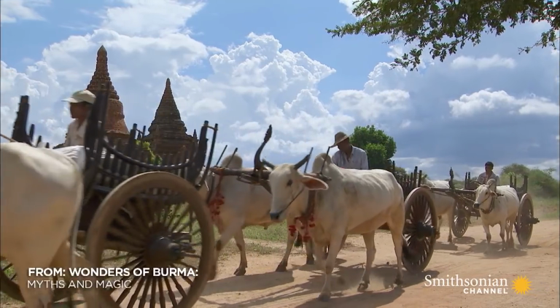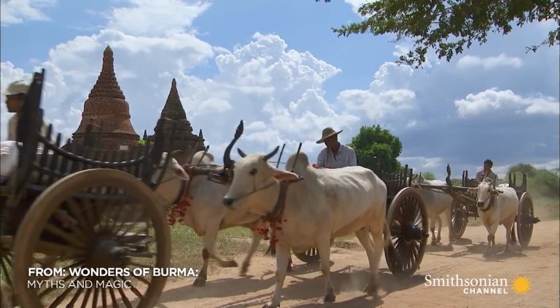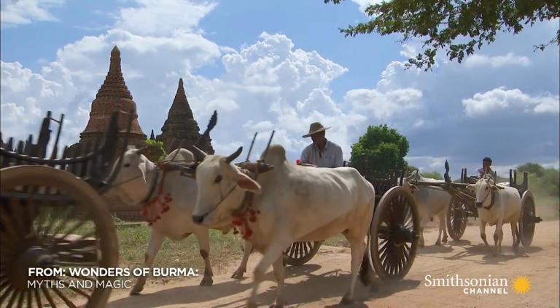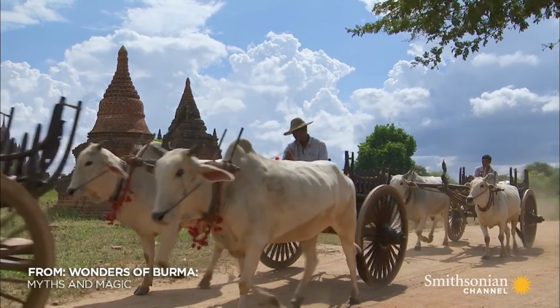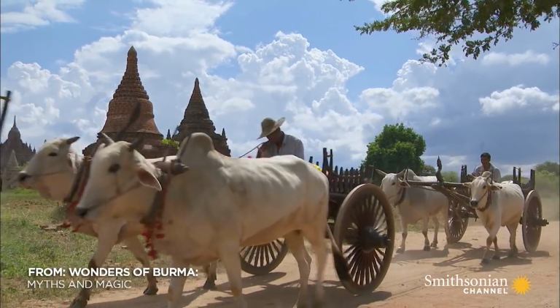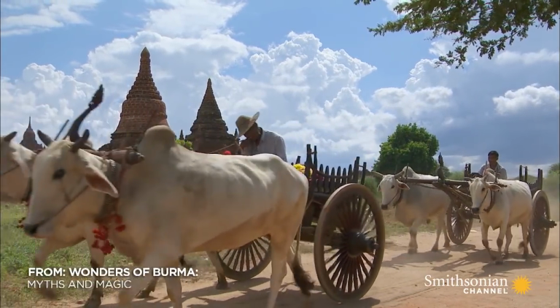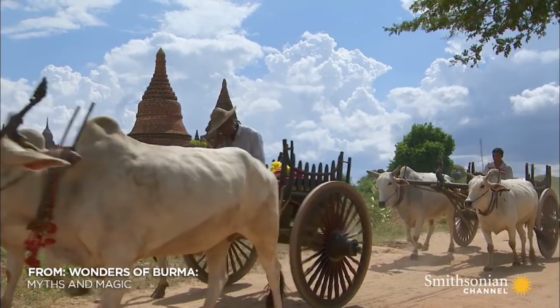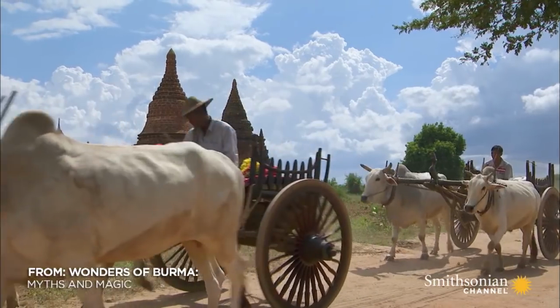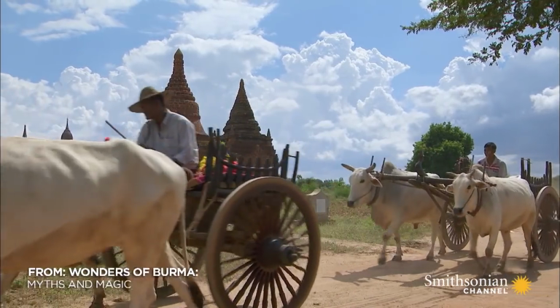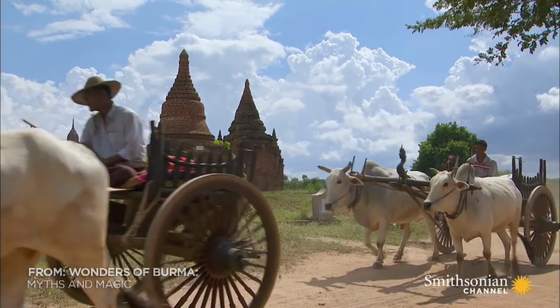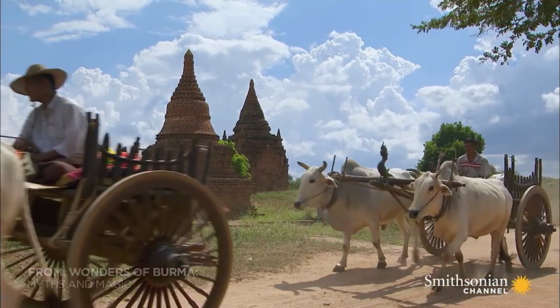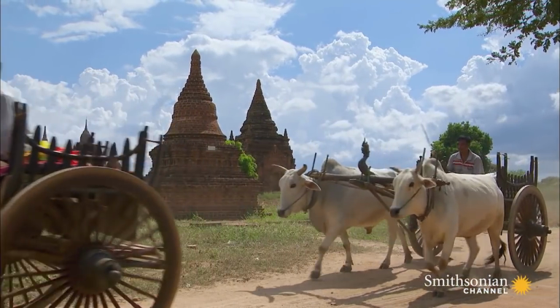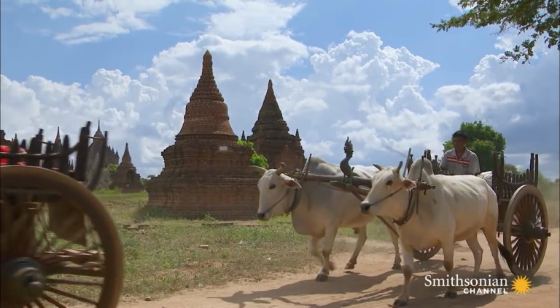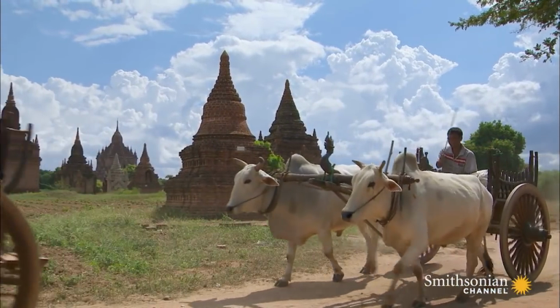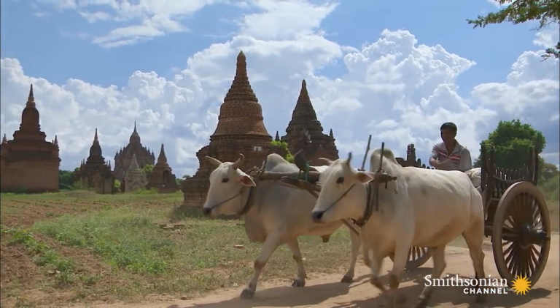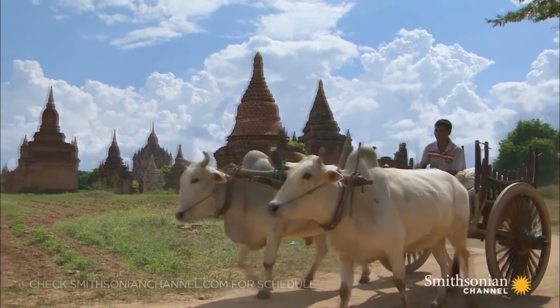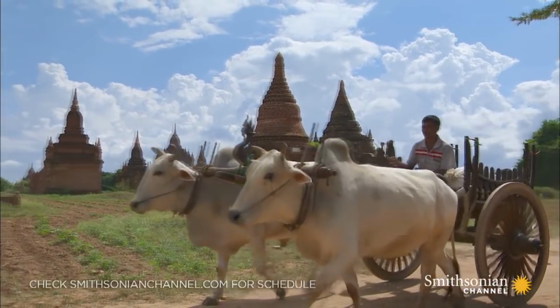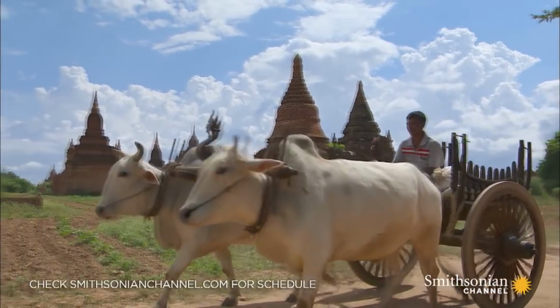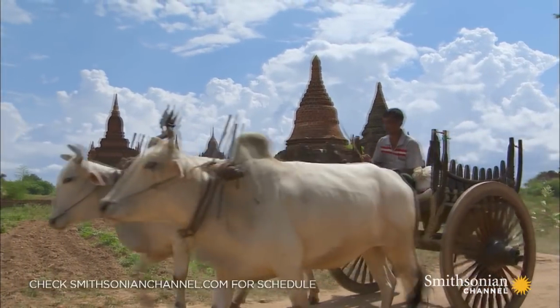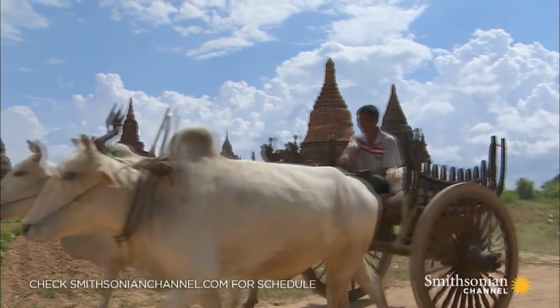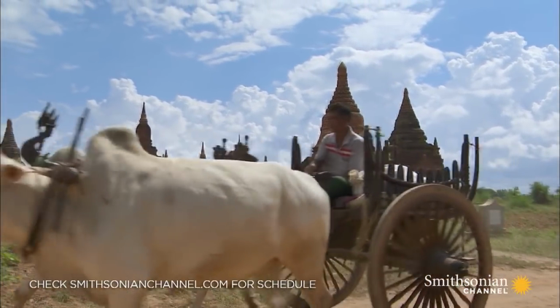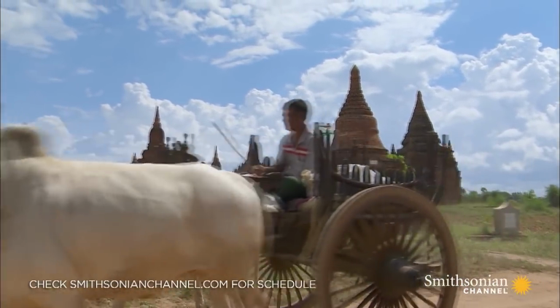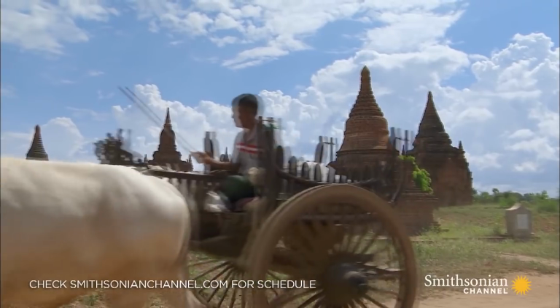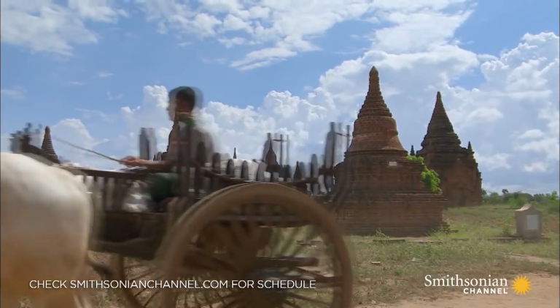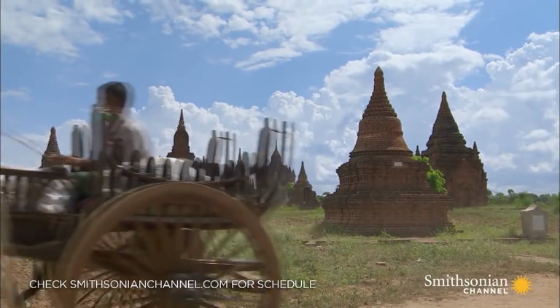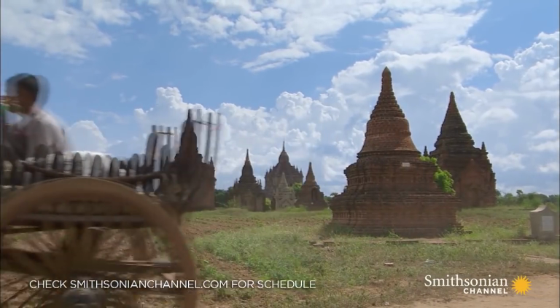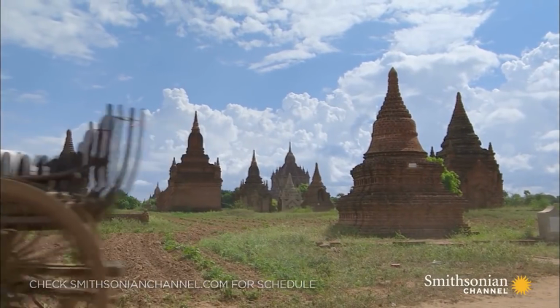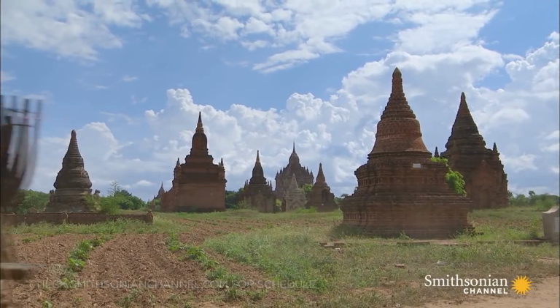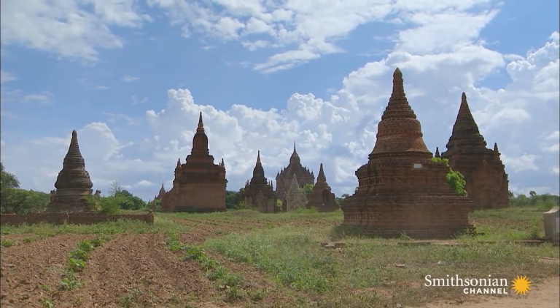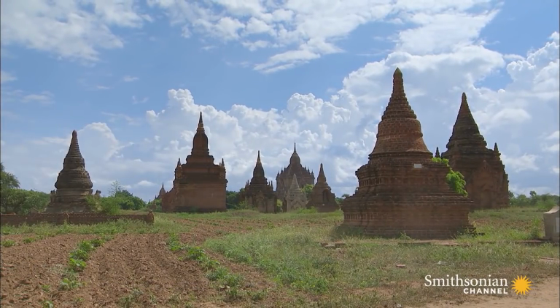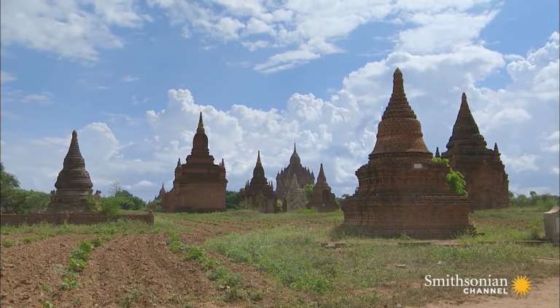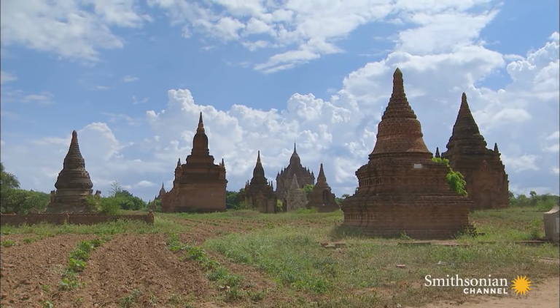Royalty, nobility, any family with enough resources built a pagoda. It was a way to build merit, show devotion, and imply wealth.